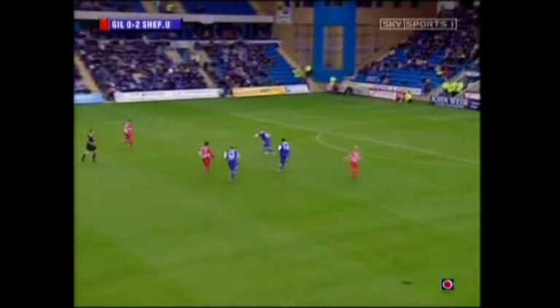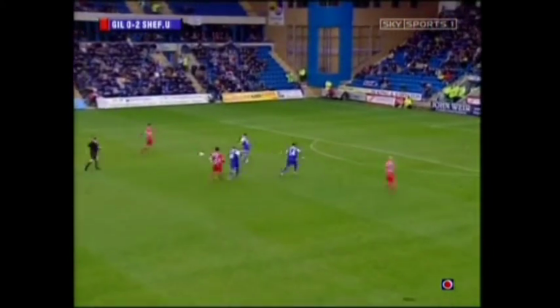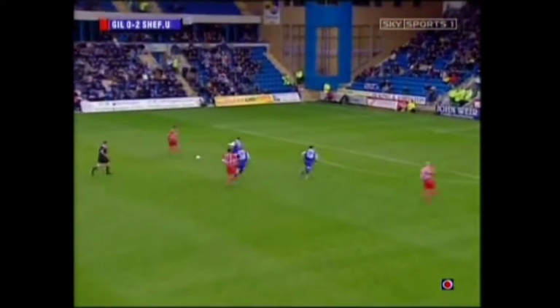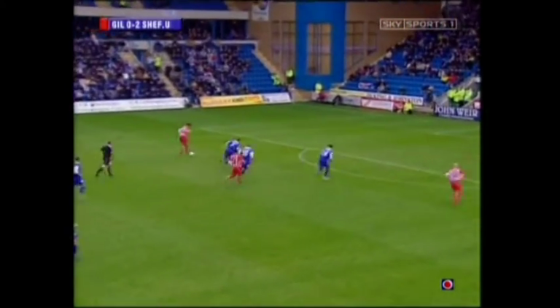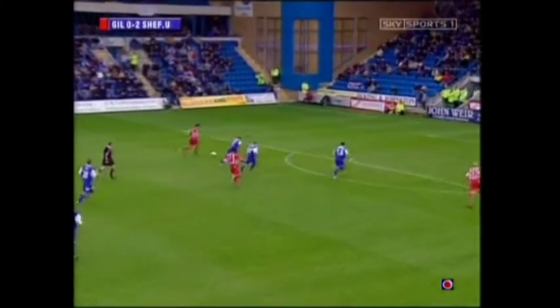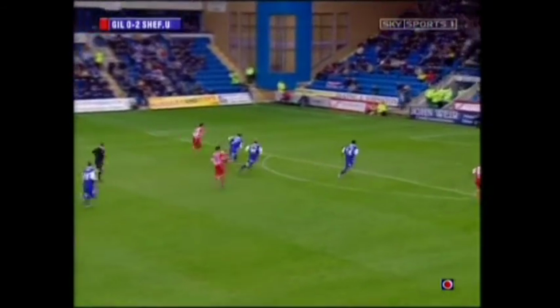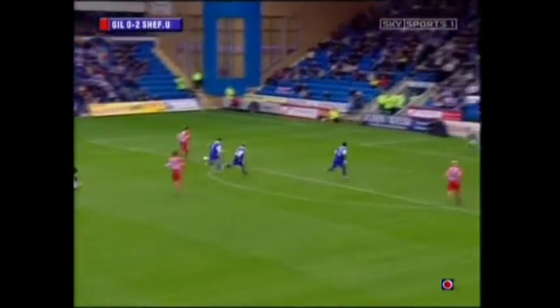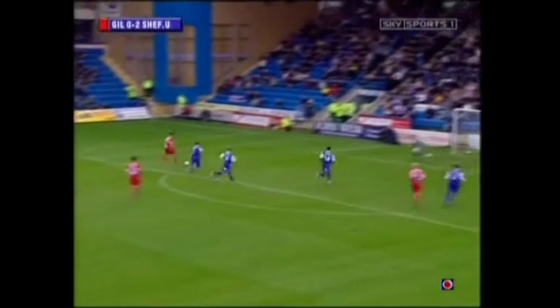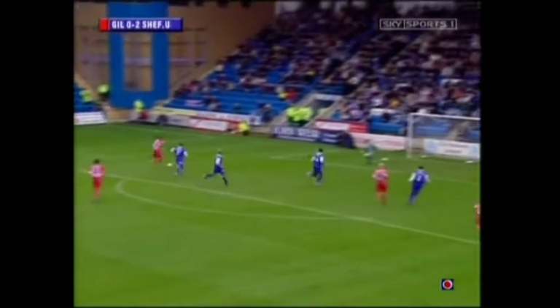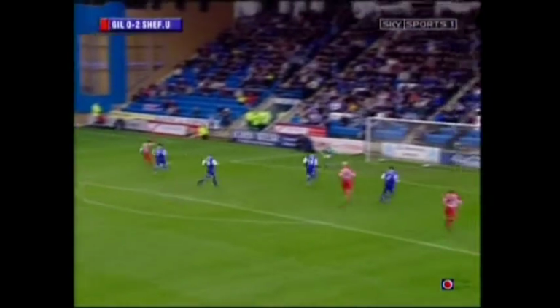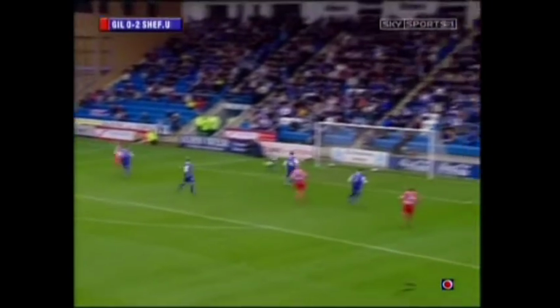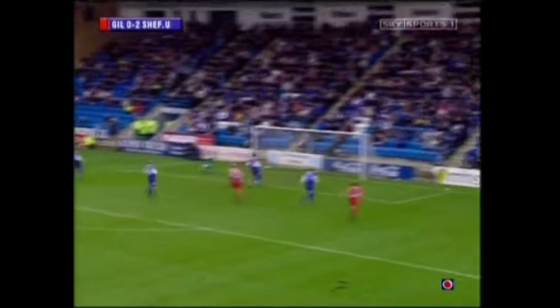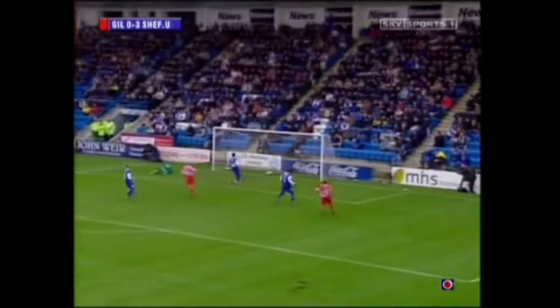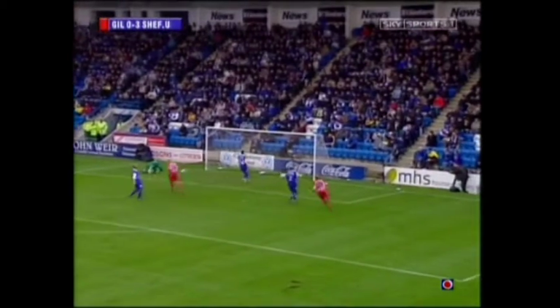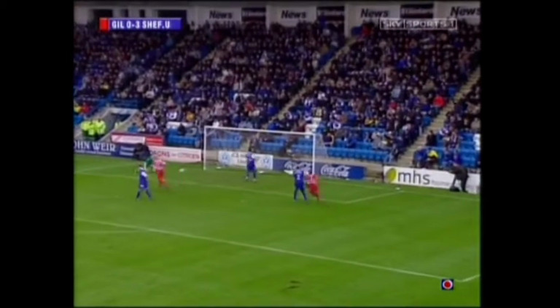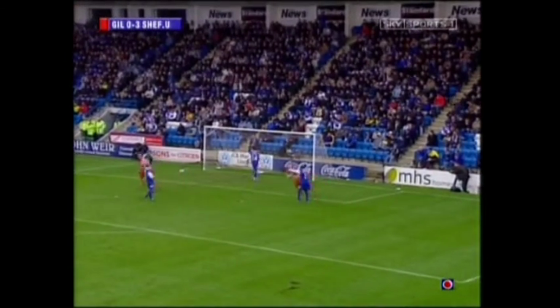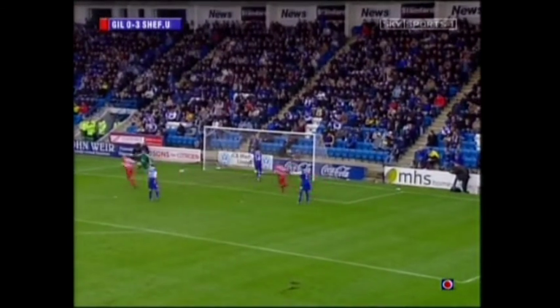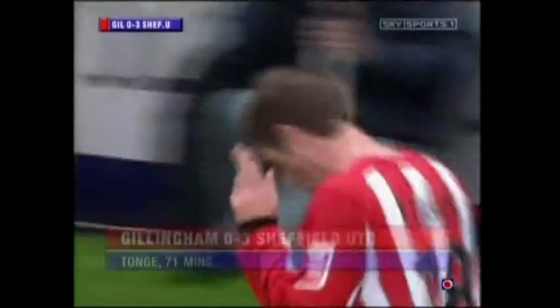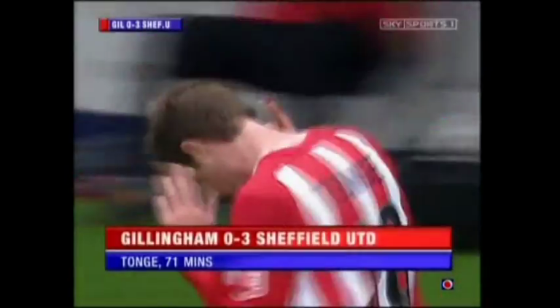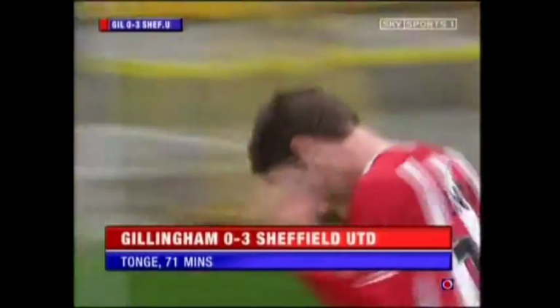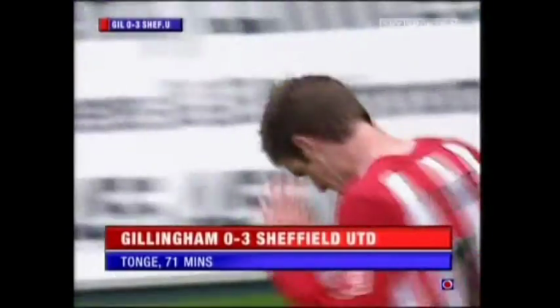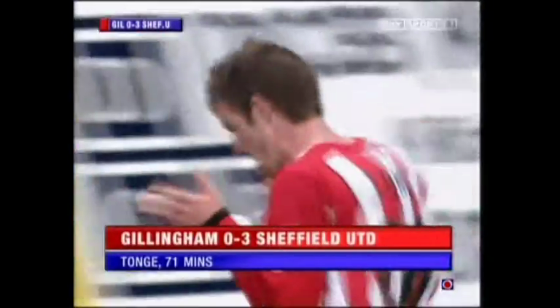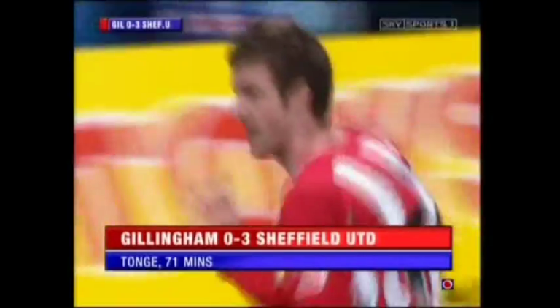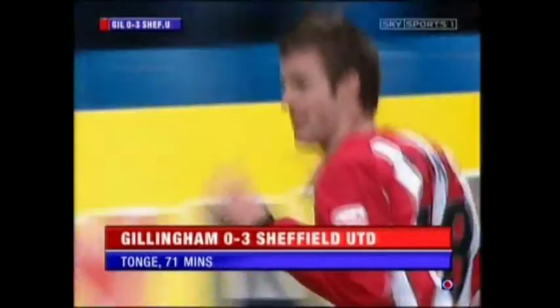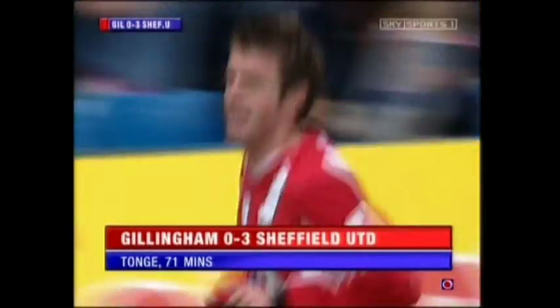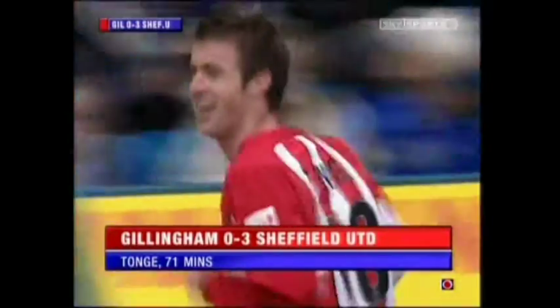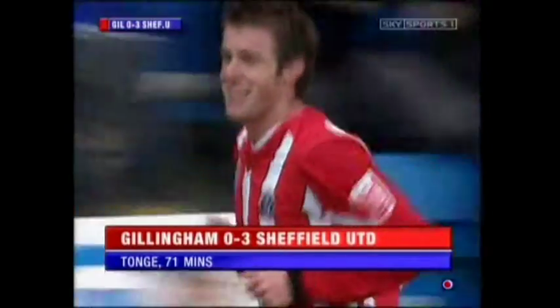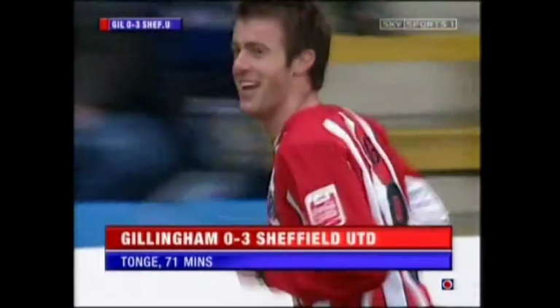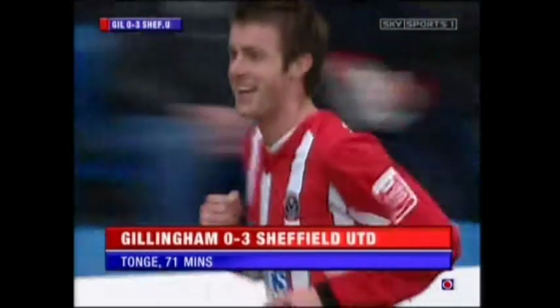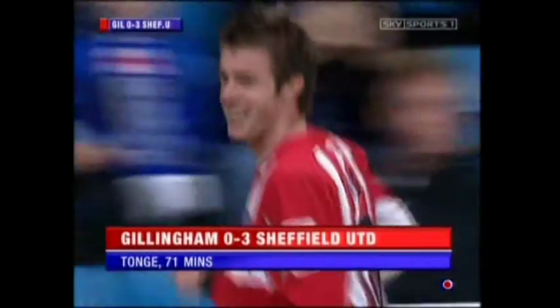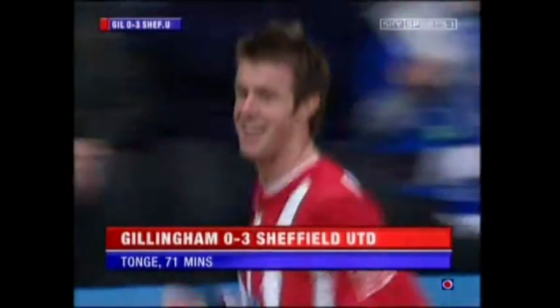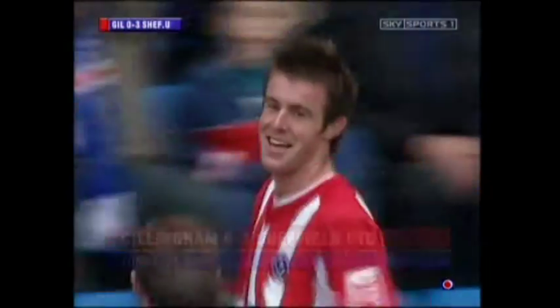It opens up for Lidl, and here is Michael Tong — fine finish. And it's becoming a stroll now for Sheffield United.